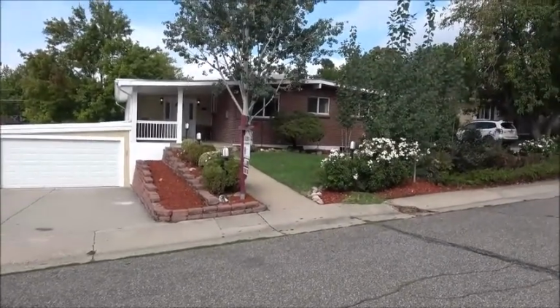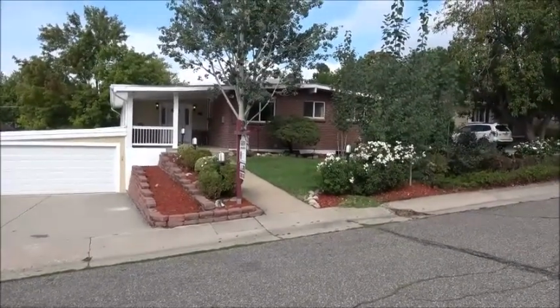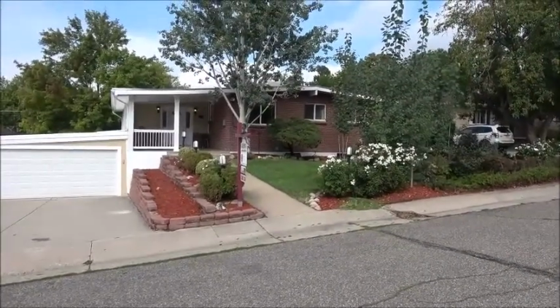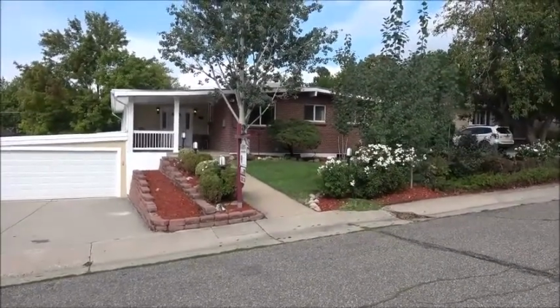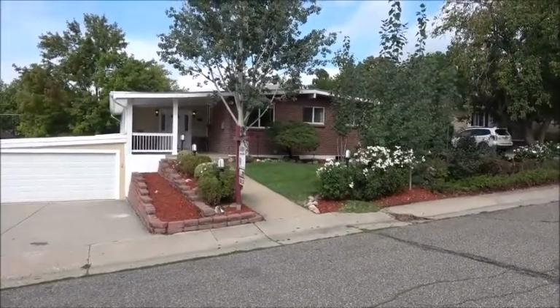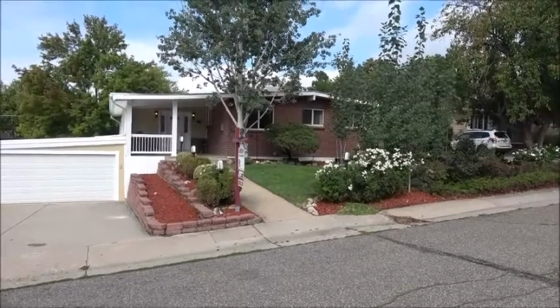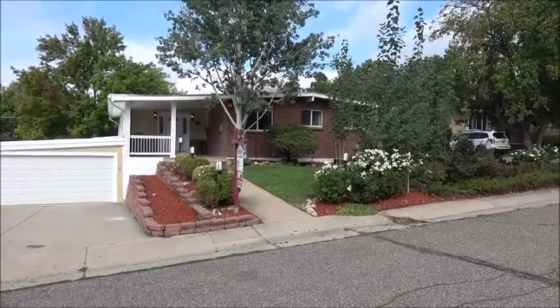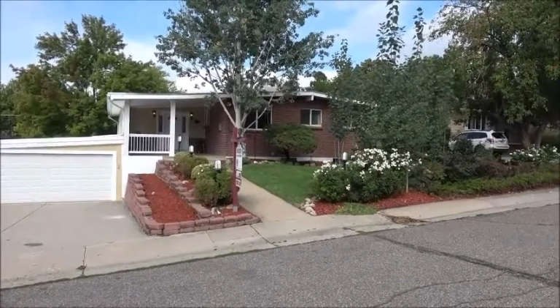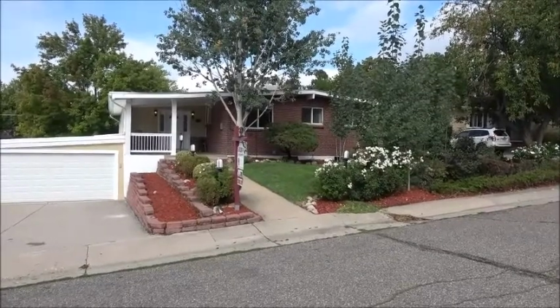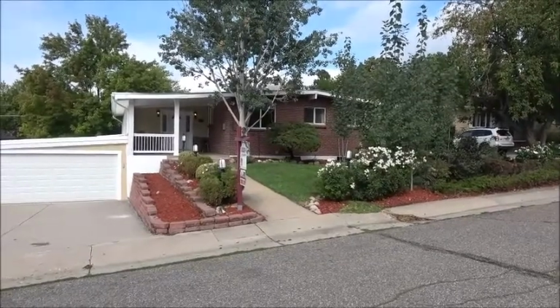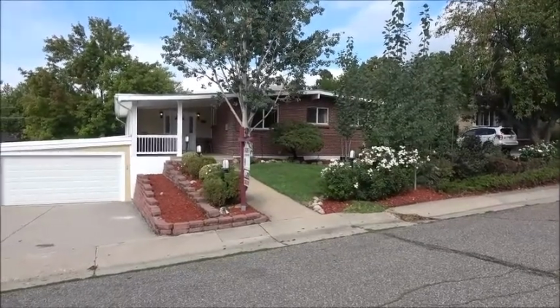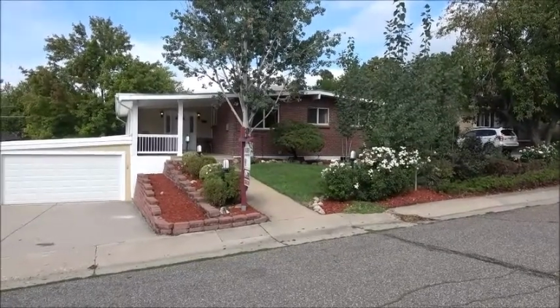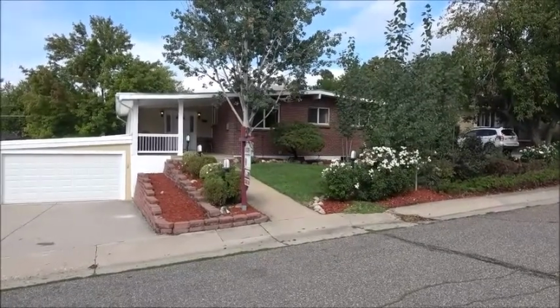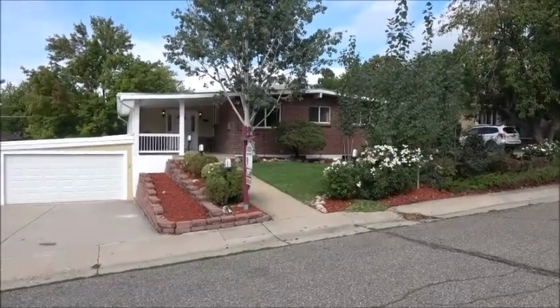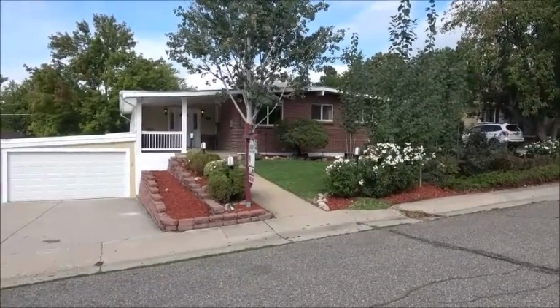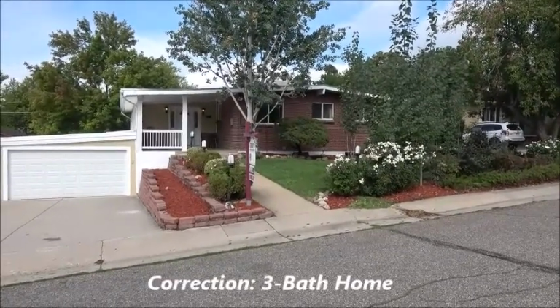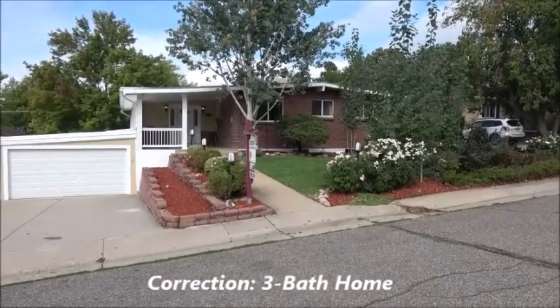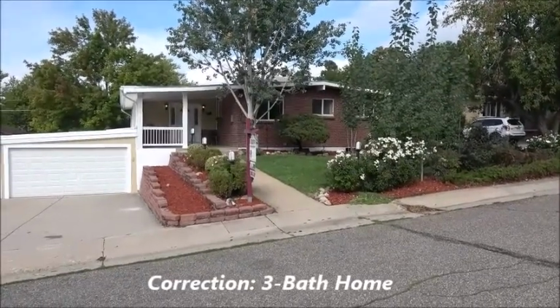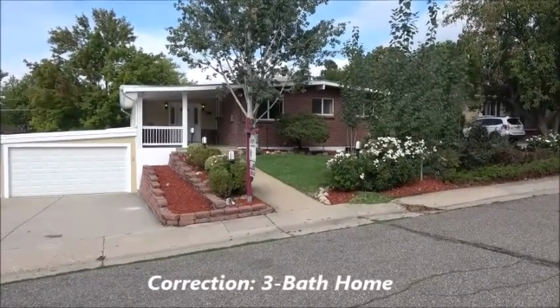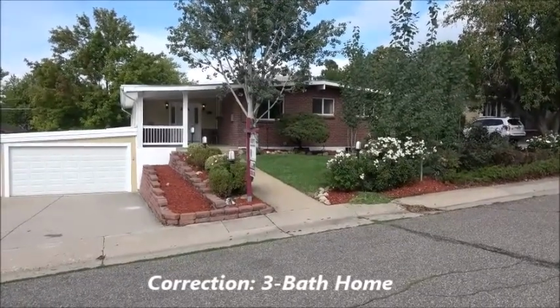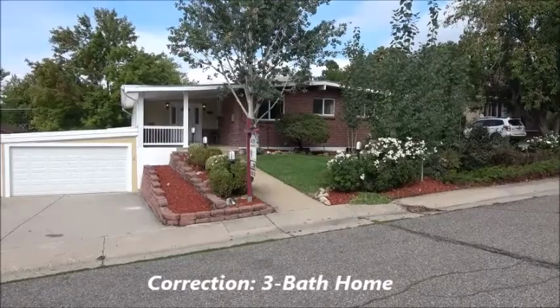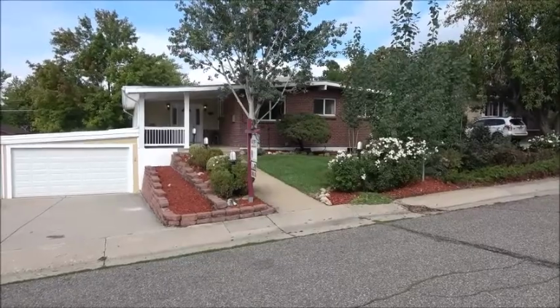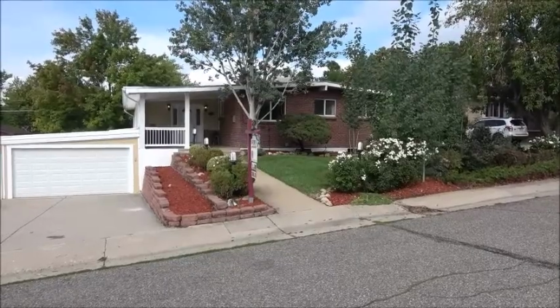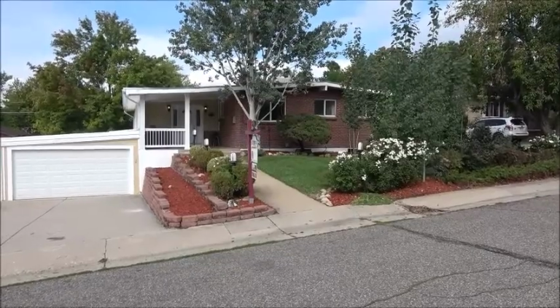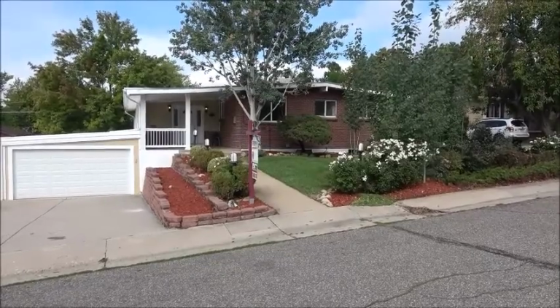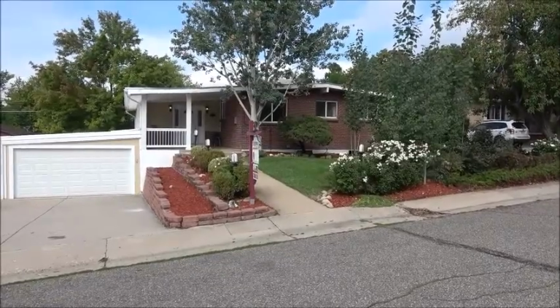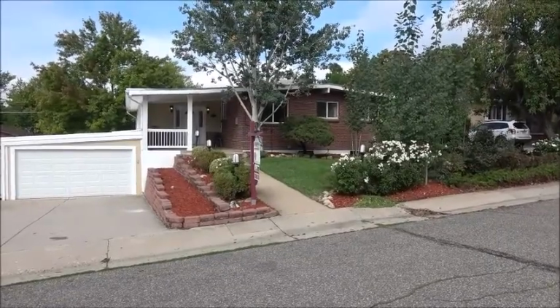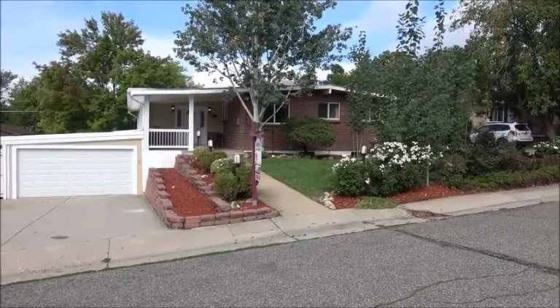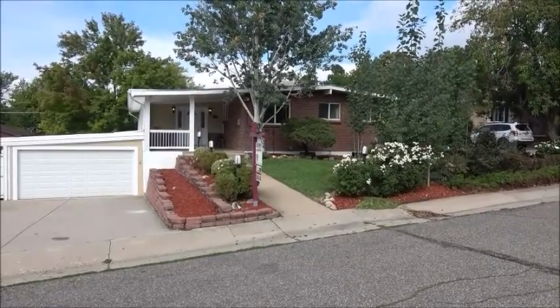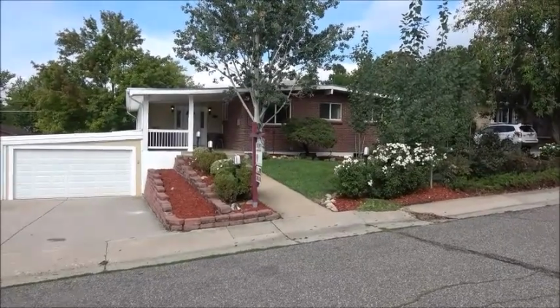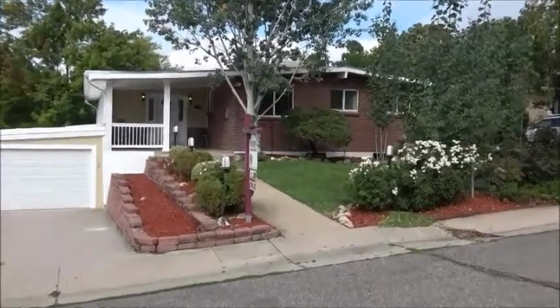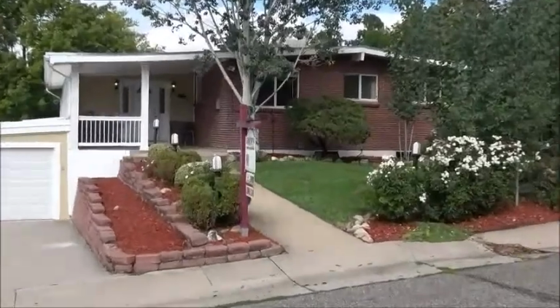It's a five-bedroom, four-bath home as you'll see — and quite nice. Let's go inside and check it out.